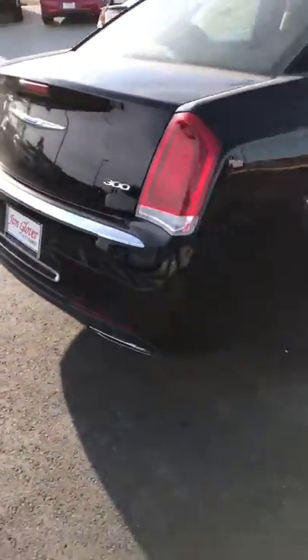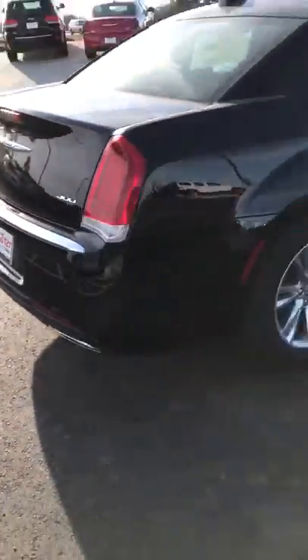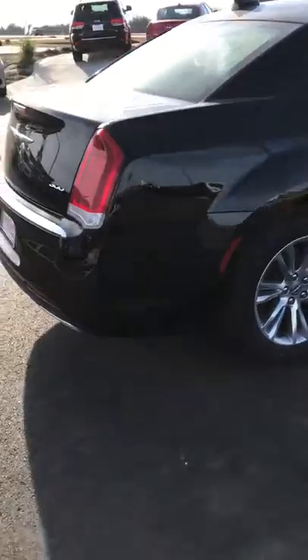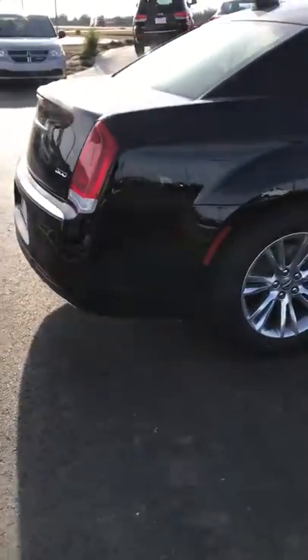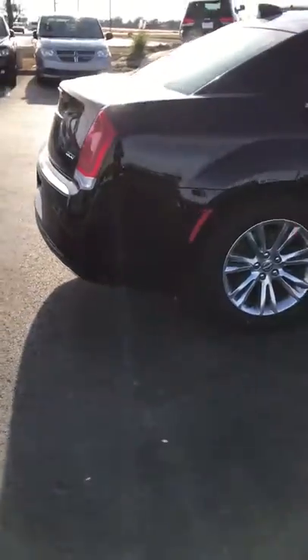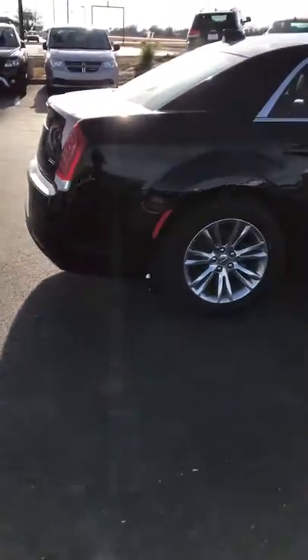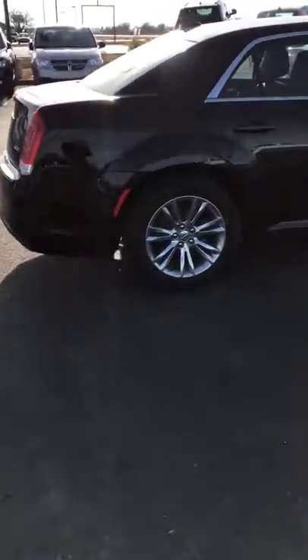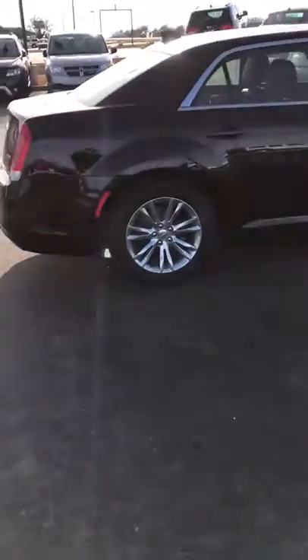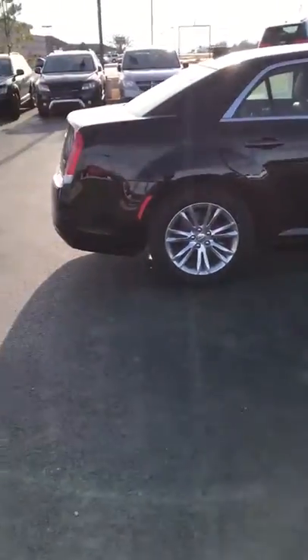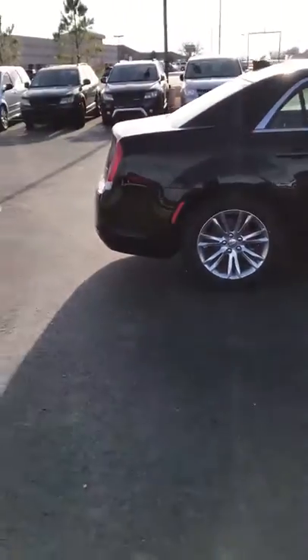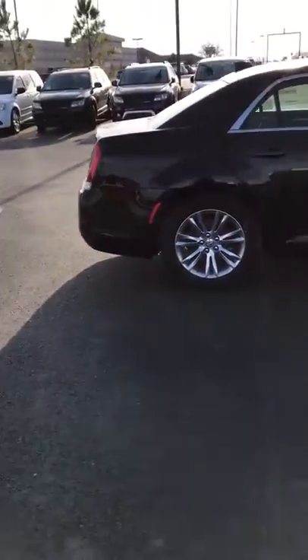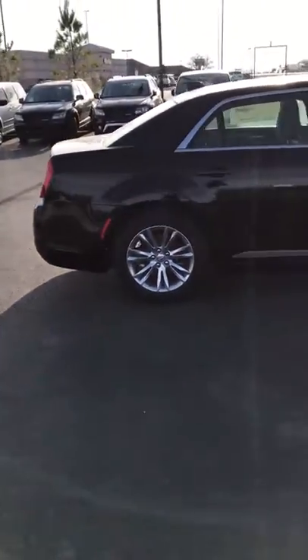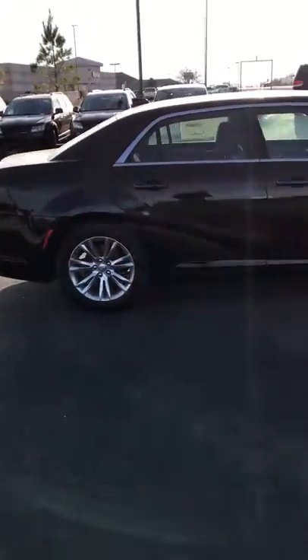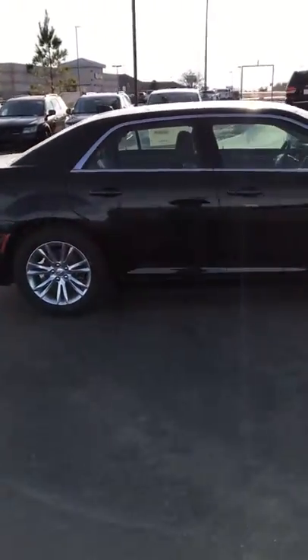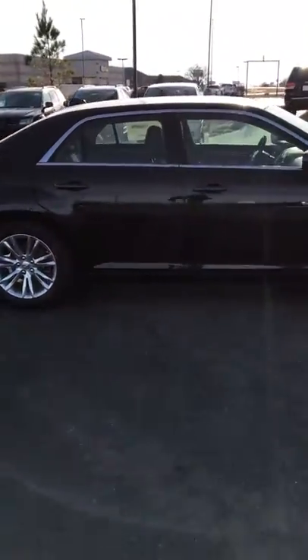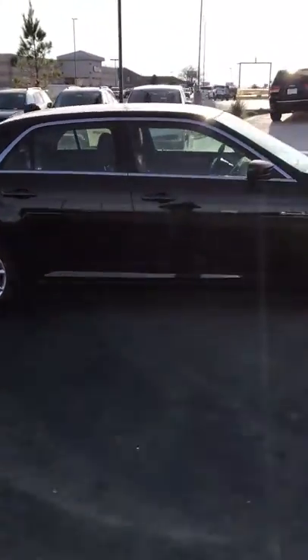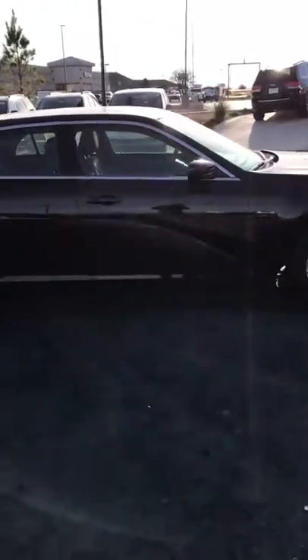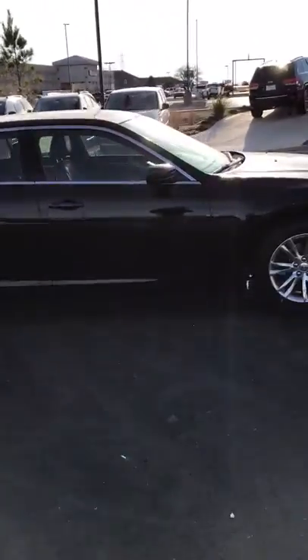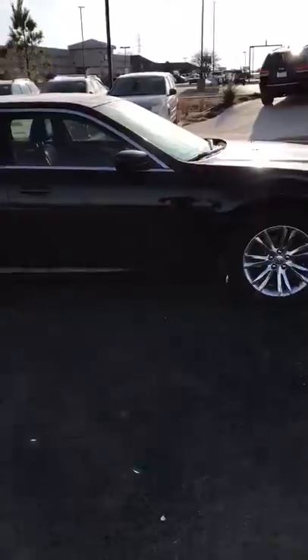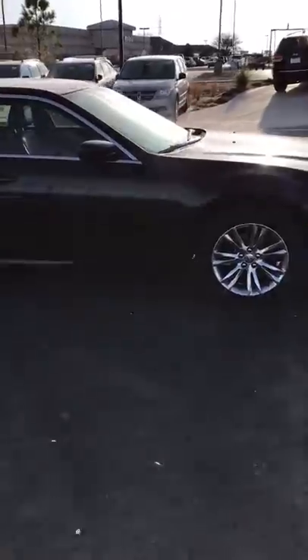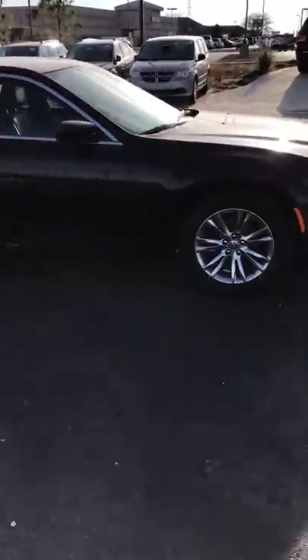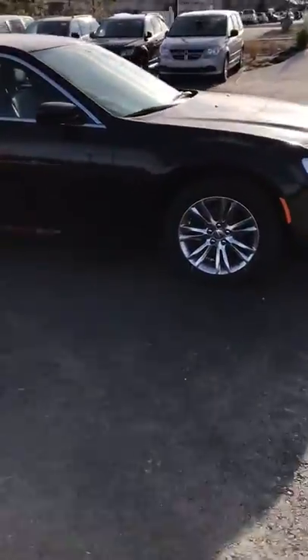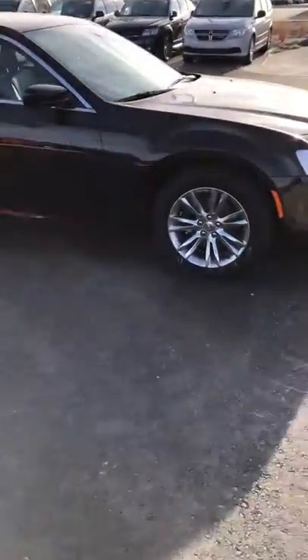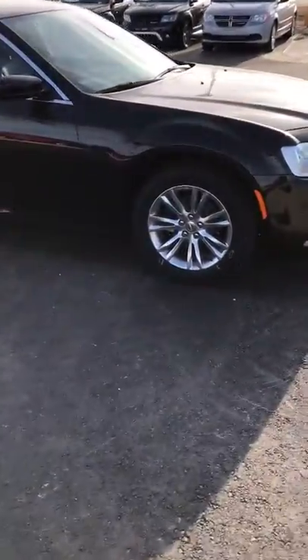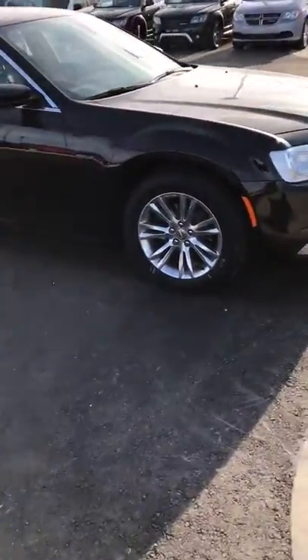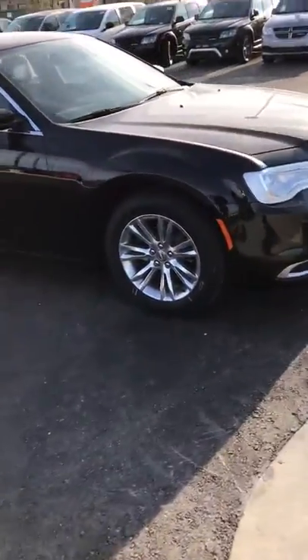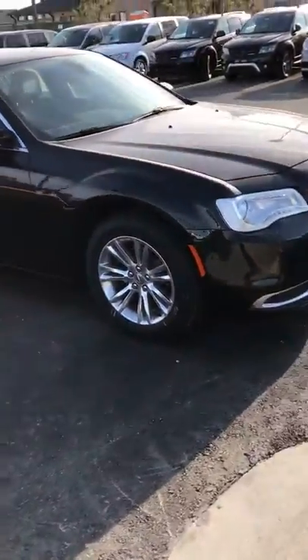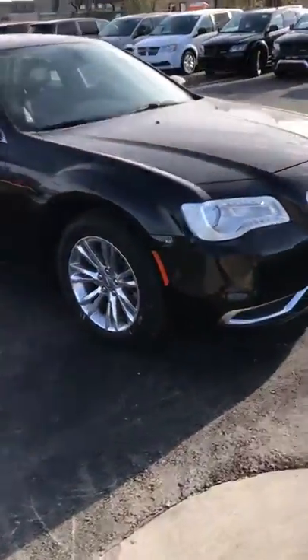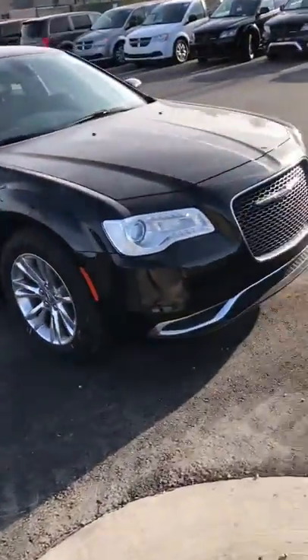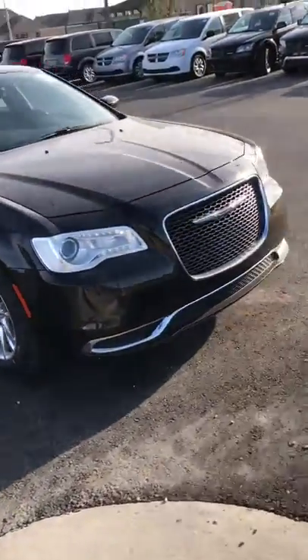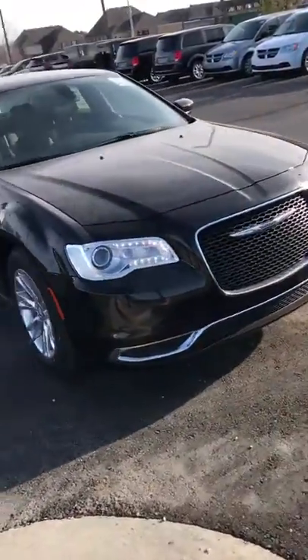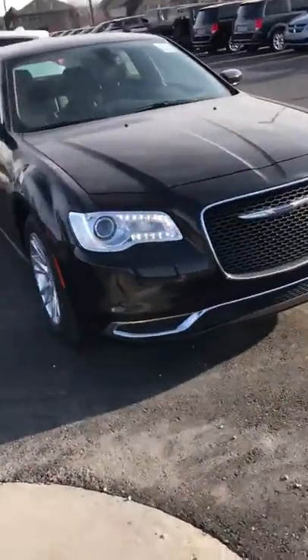It has the backup camera. Just to do kind of a wide view of it real quick — as you can see, these Chrysler 300s are very sleek, very elegant looking. That front end is hard to beat.